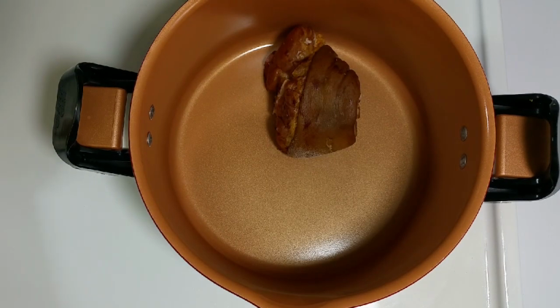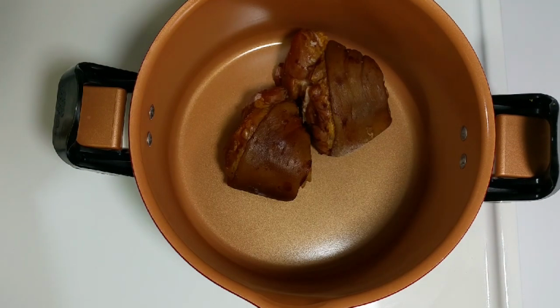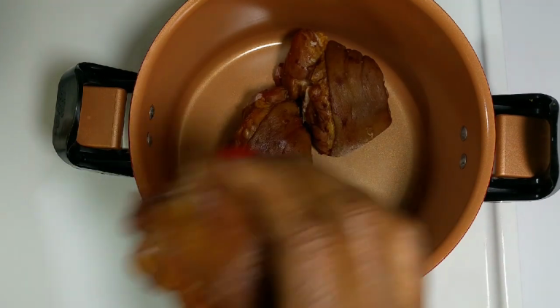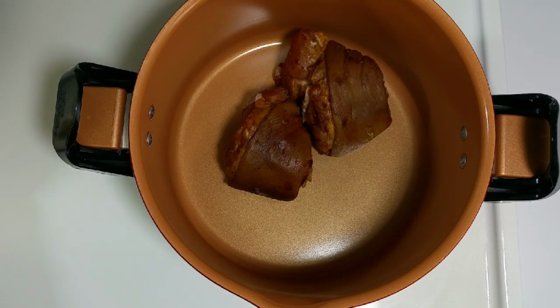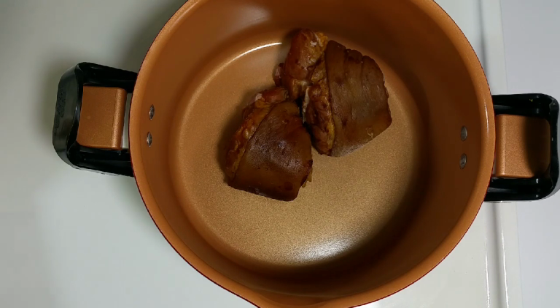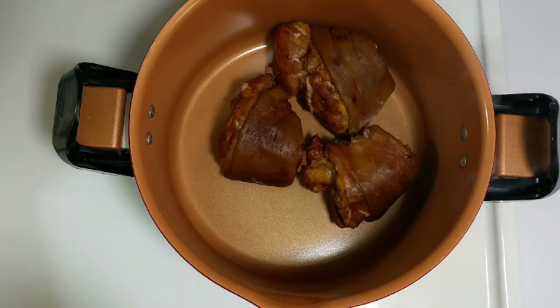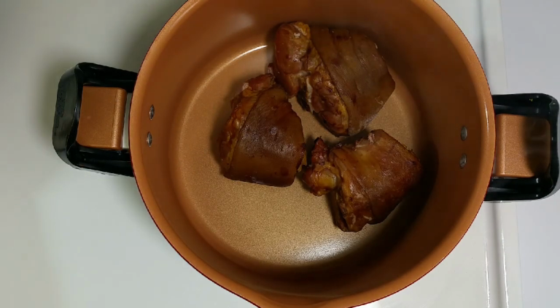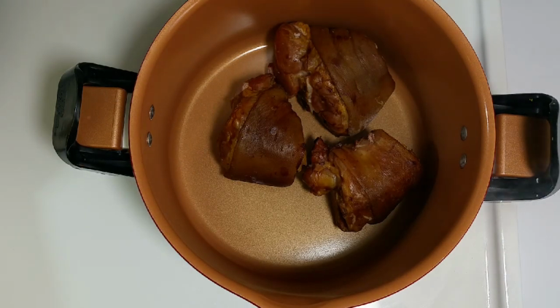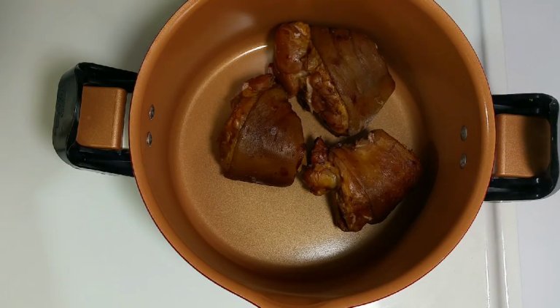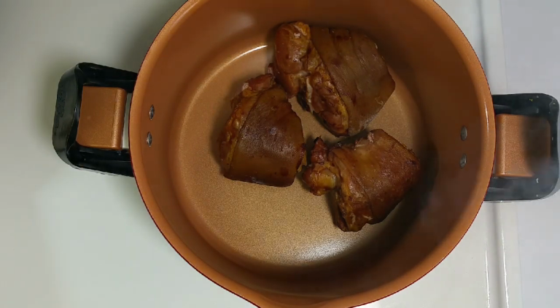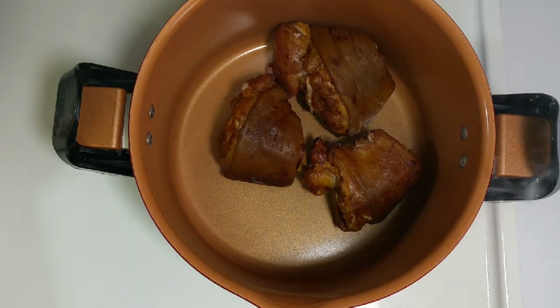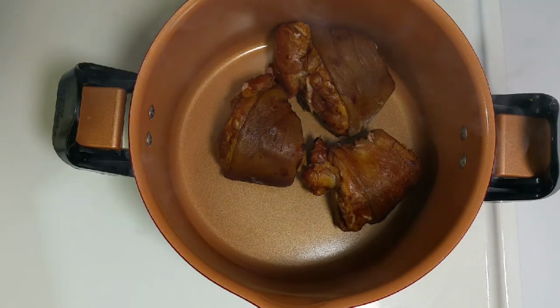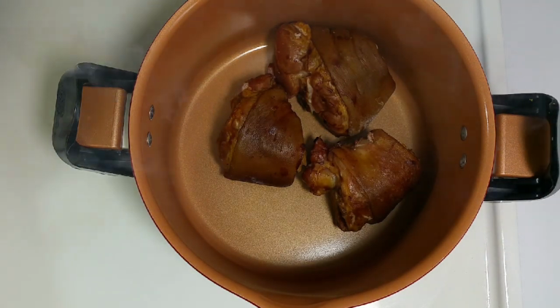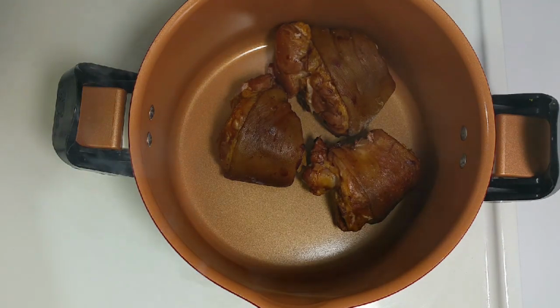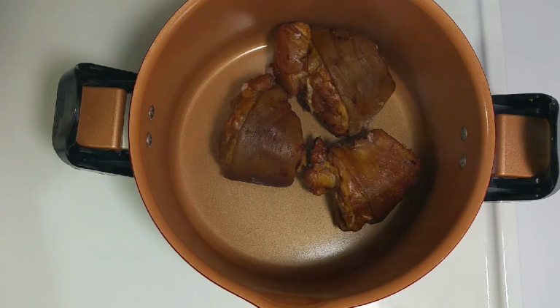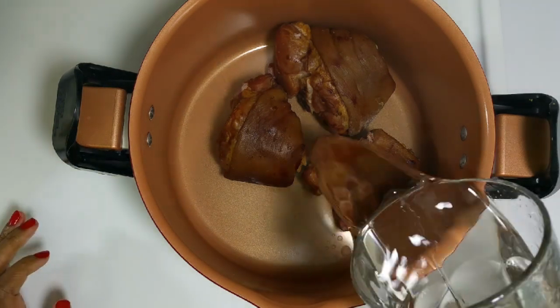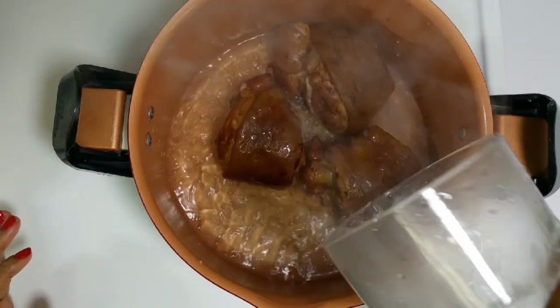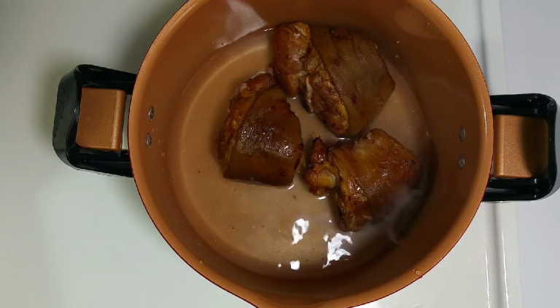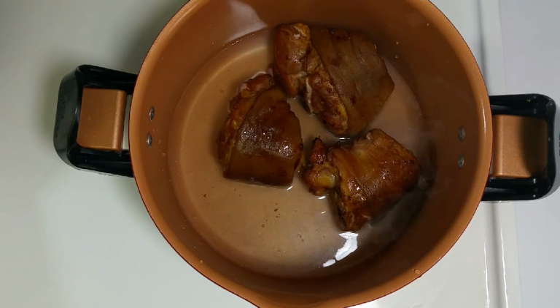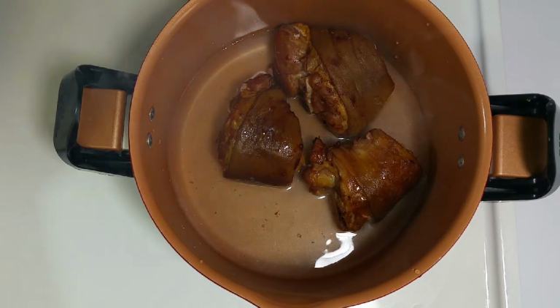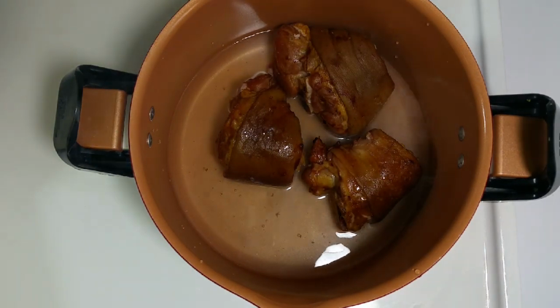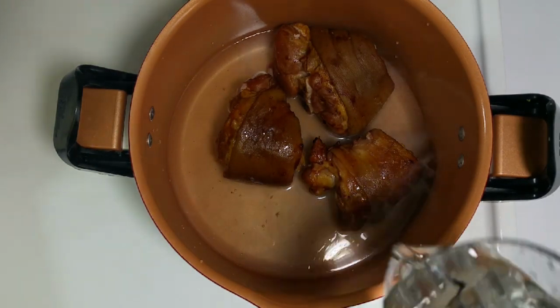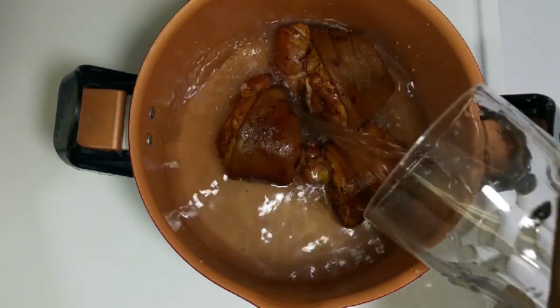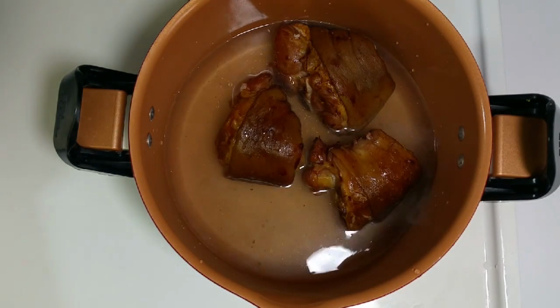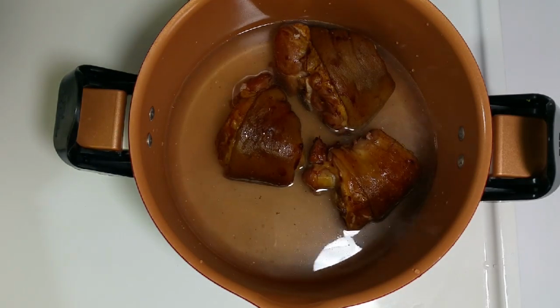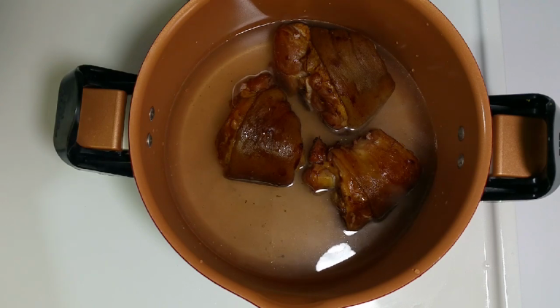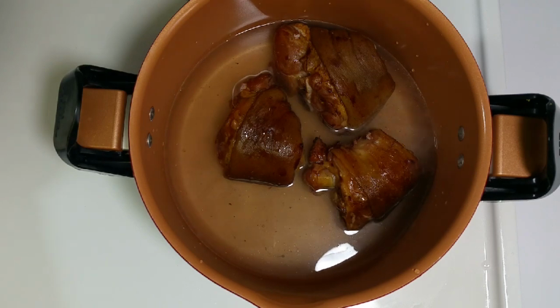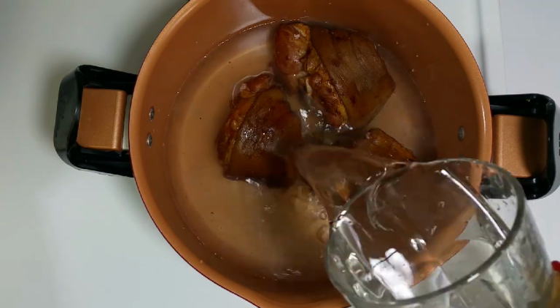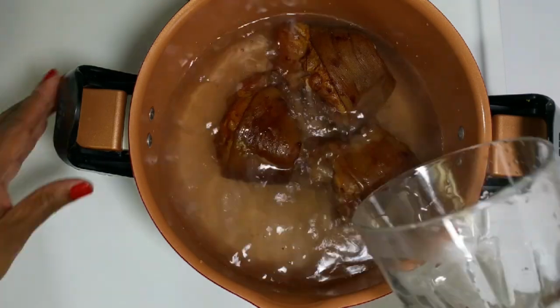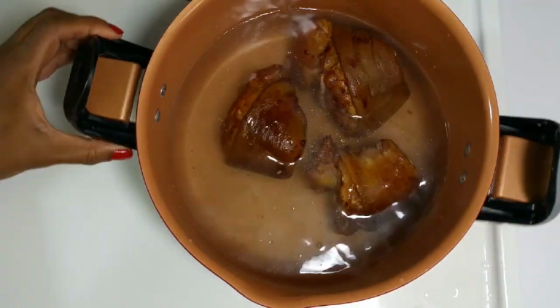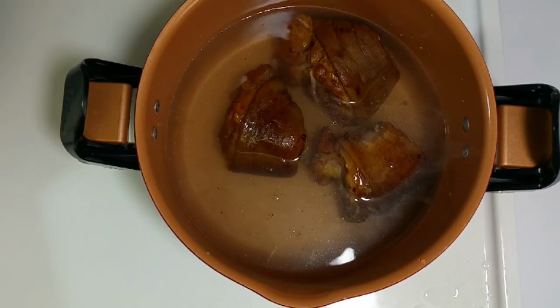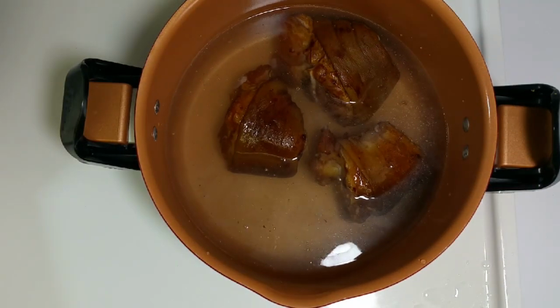I'm going to use smoked ham hocks. I'm just going to add a little bit of garlic powder and some Badea Complete Seasoning, and cover it and let it simmer on low to medium heat for about two hours.